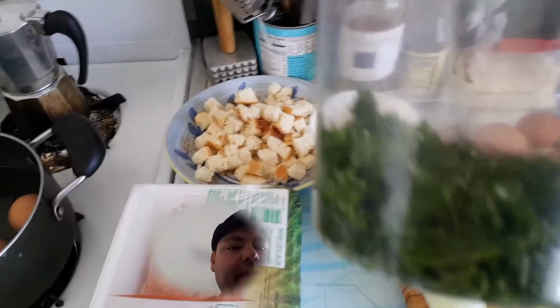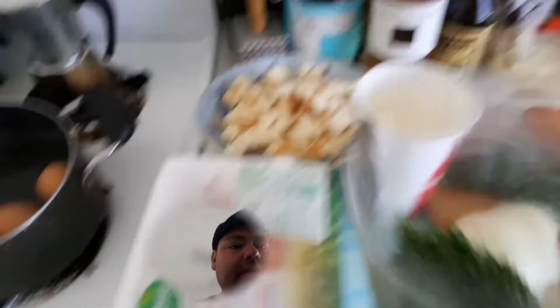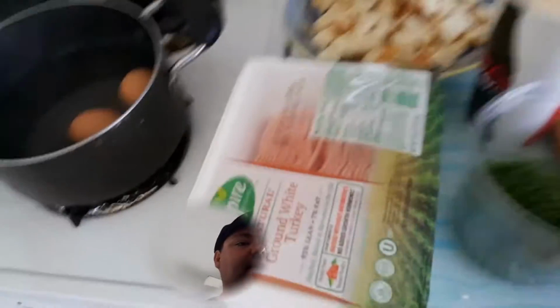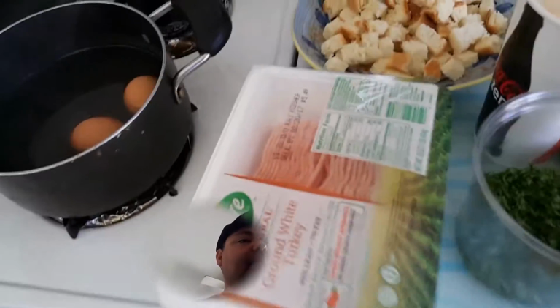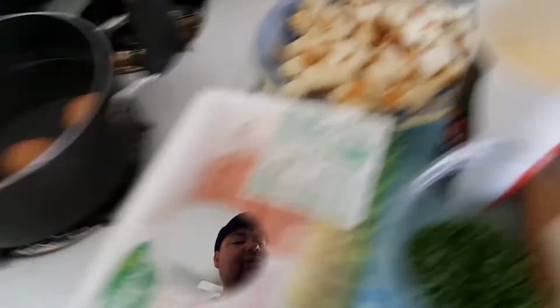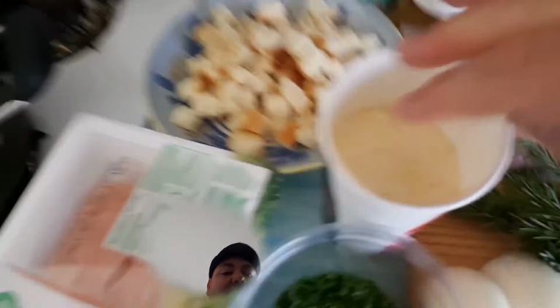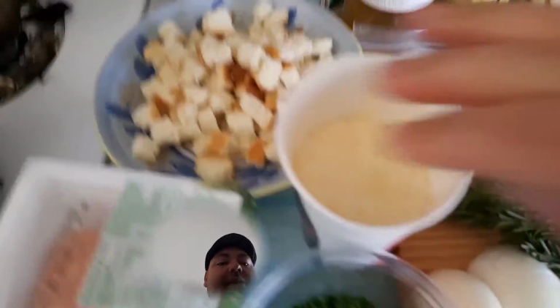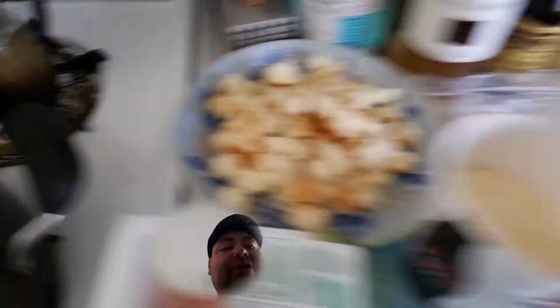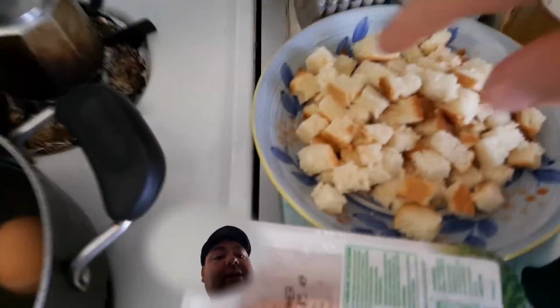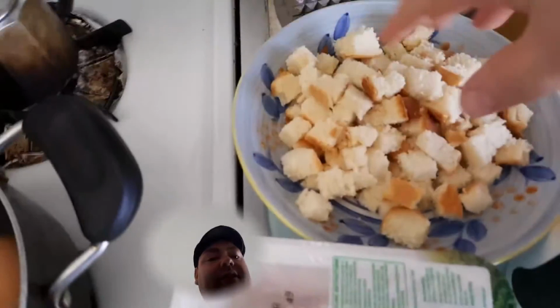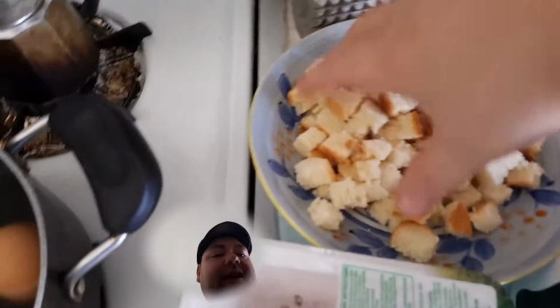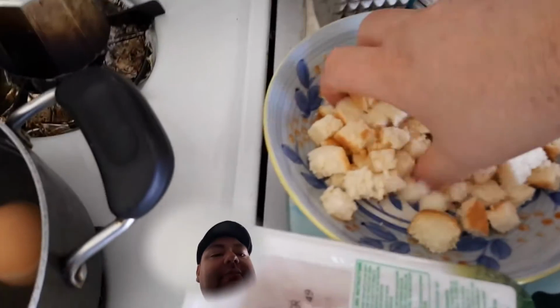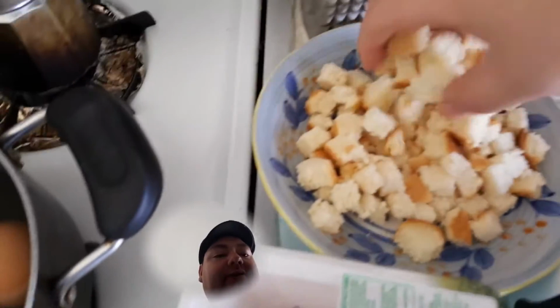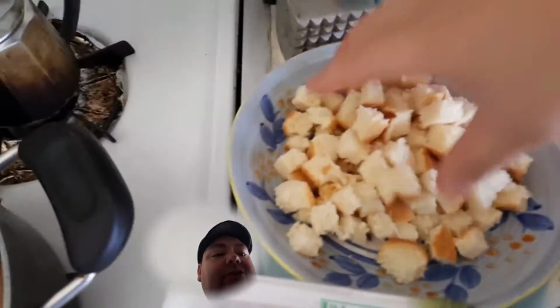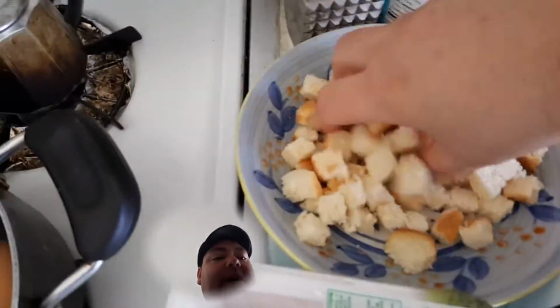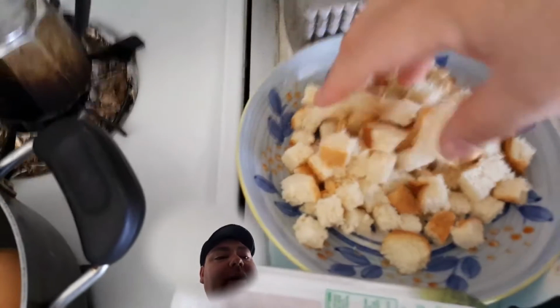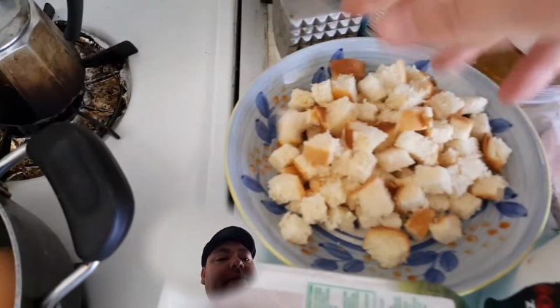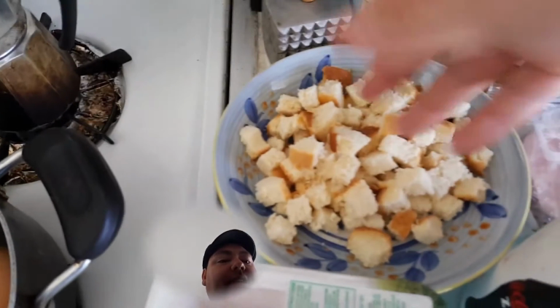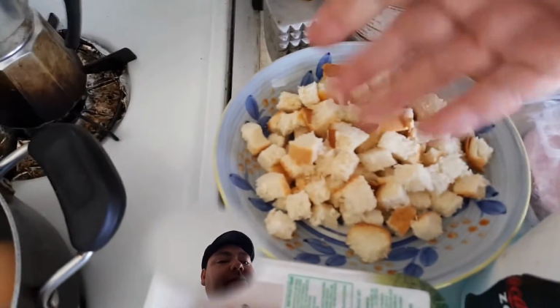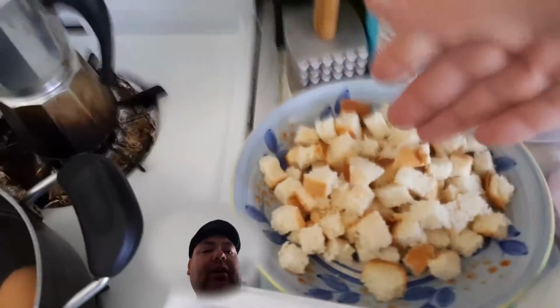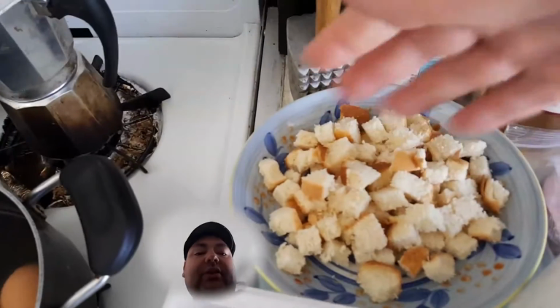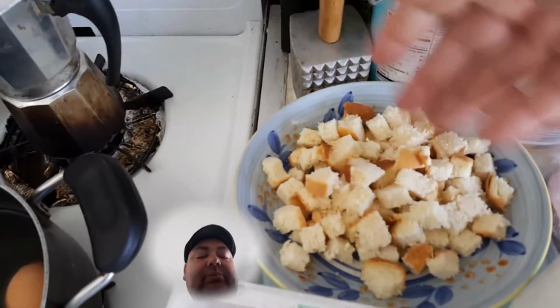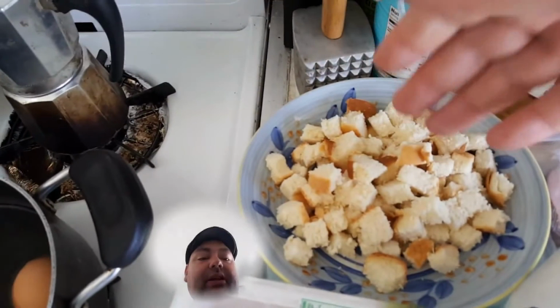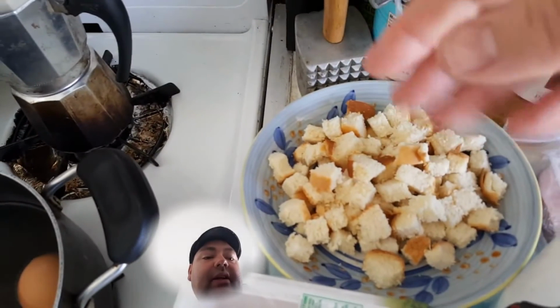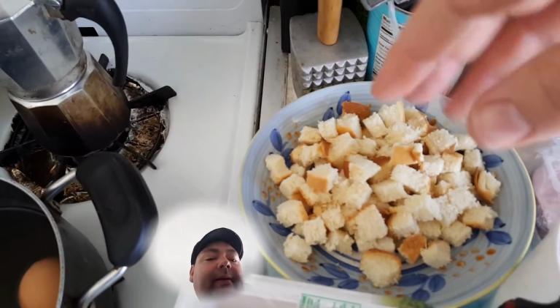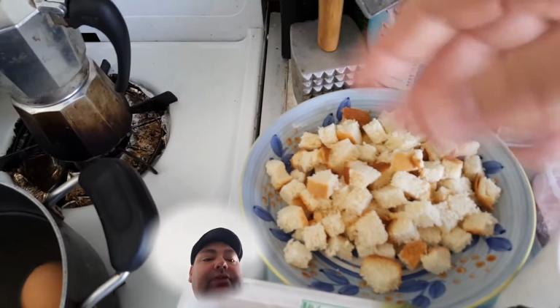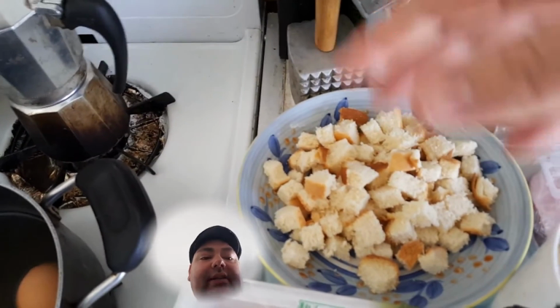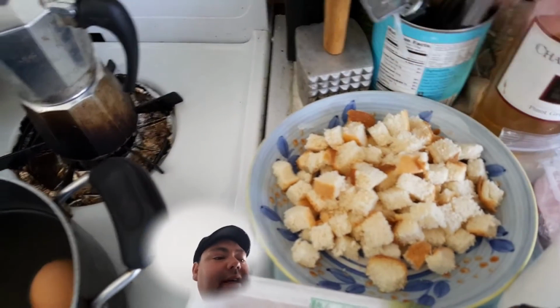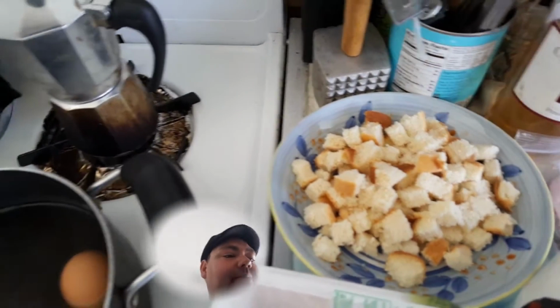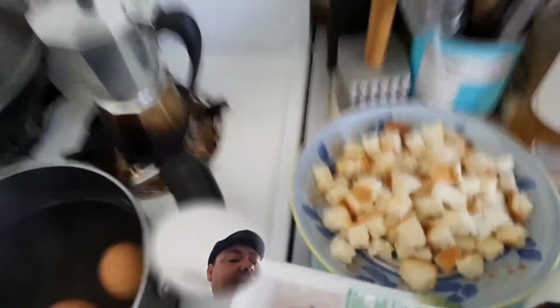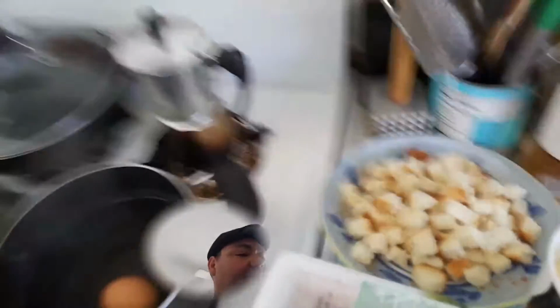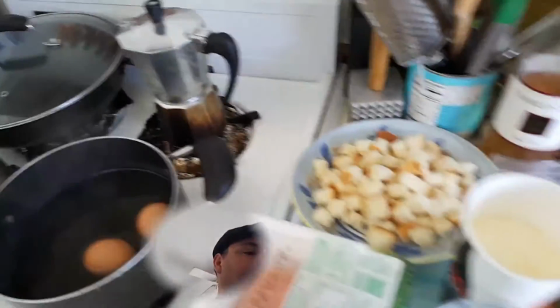And Italian parsley, parmesan. Over here I didn't have bread crumbs so I'm making my own — I'm going to toss them with olive oil and some dried Italian herbs and throw them in the oven.